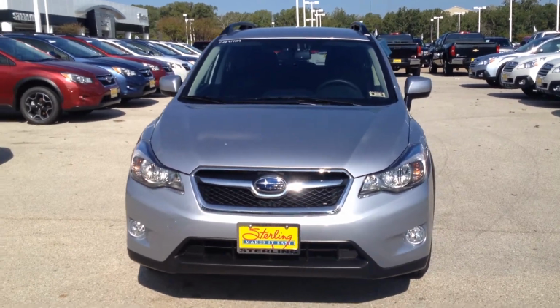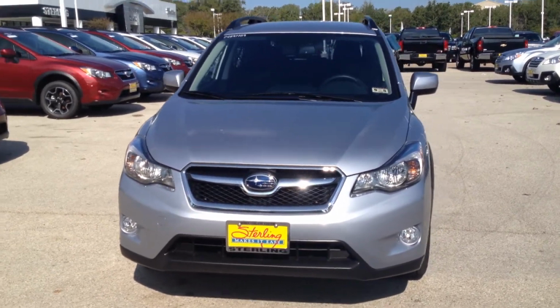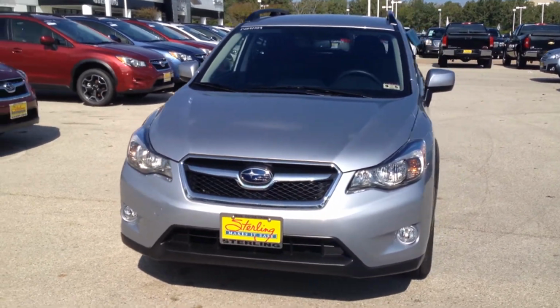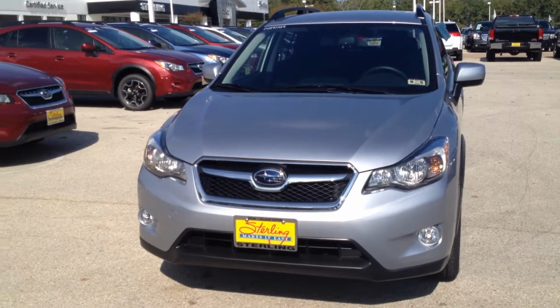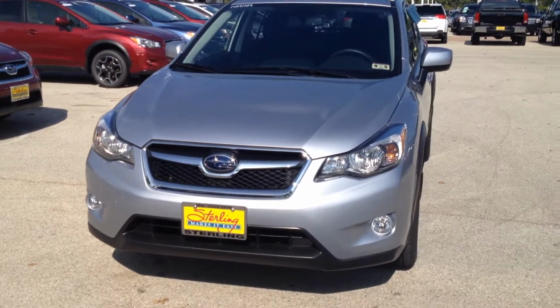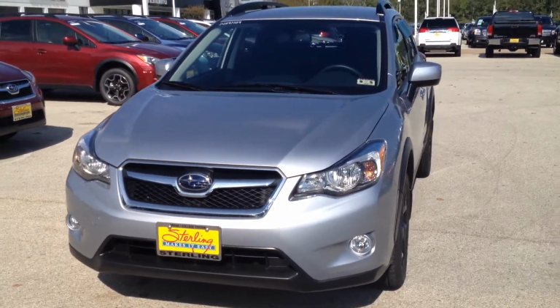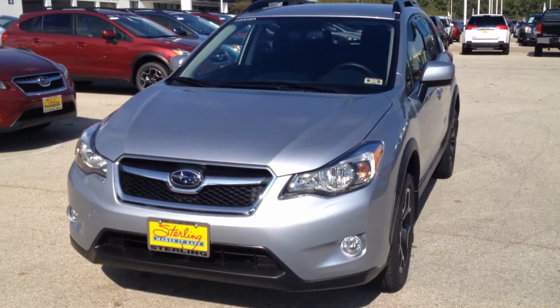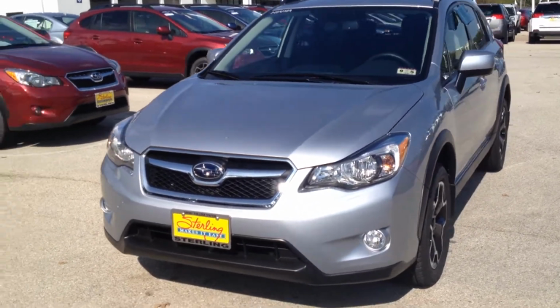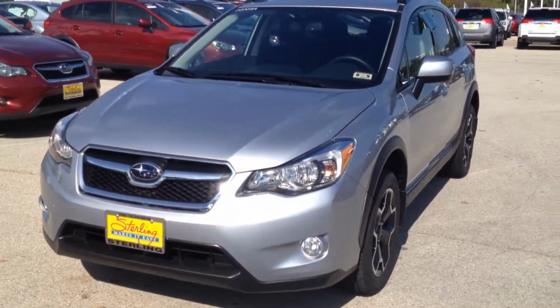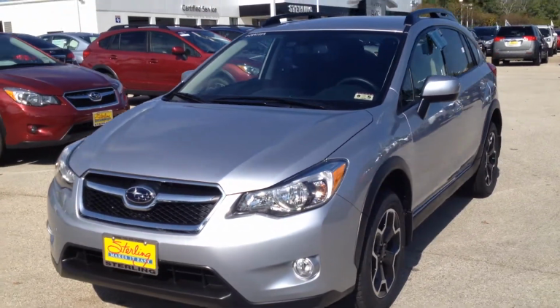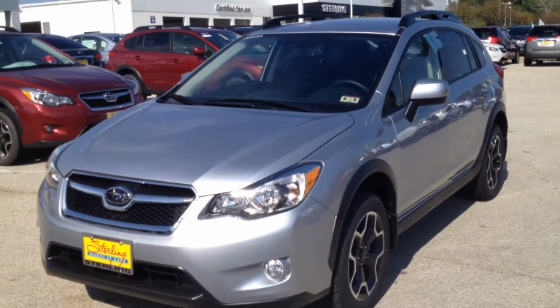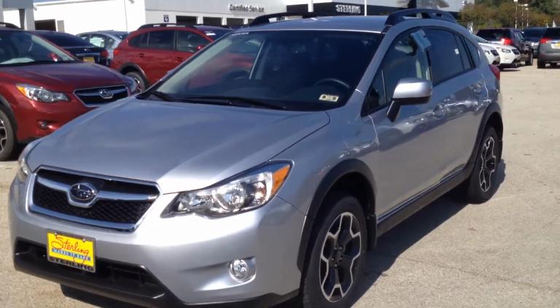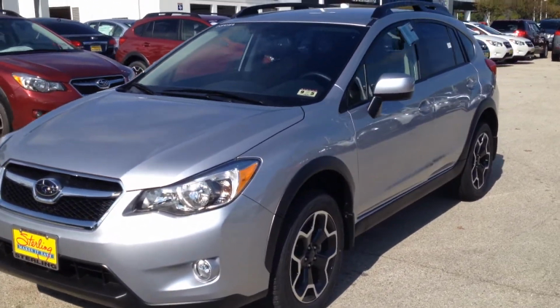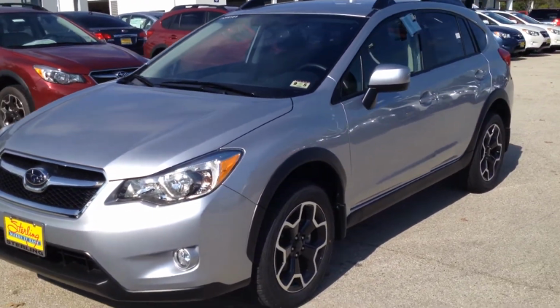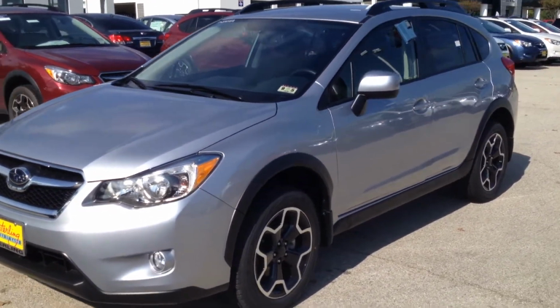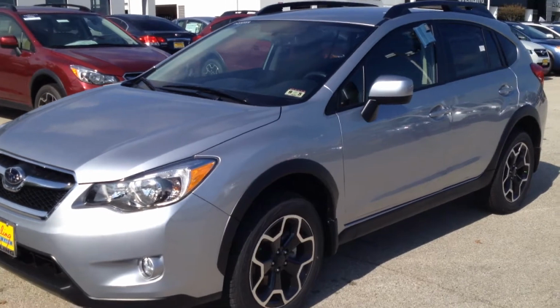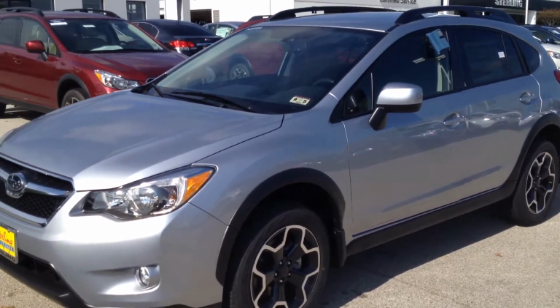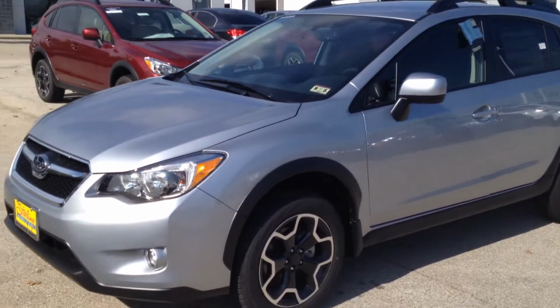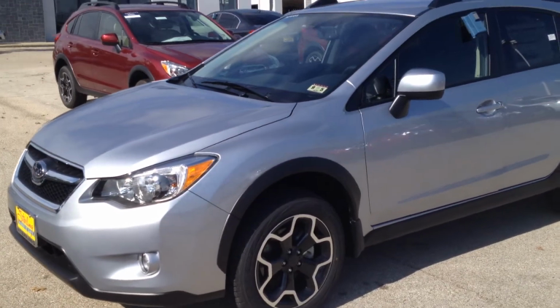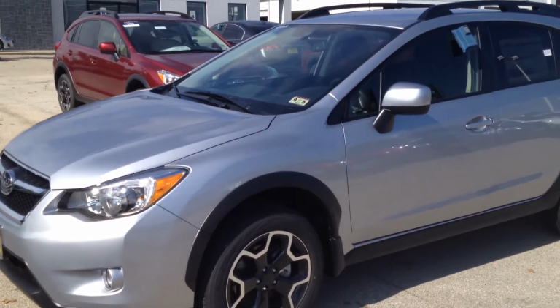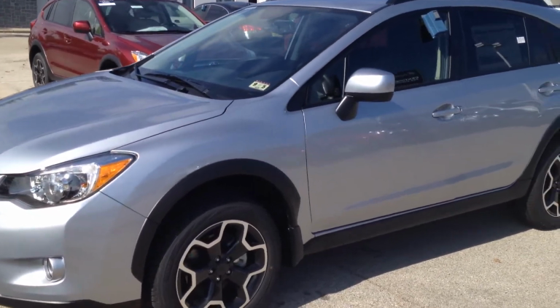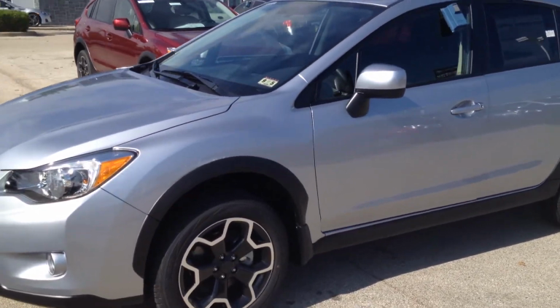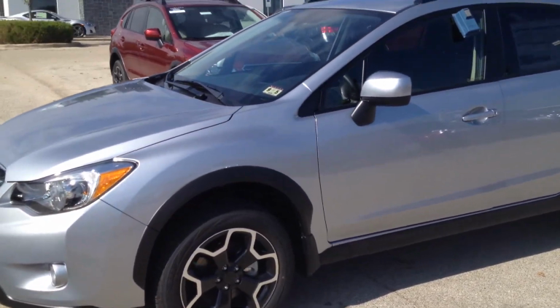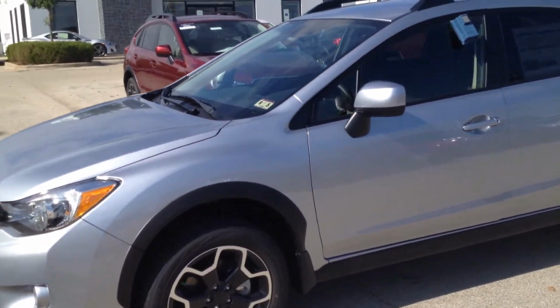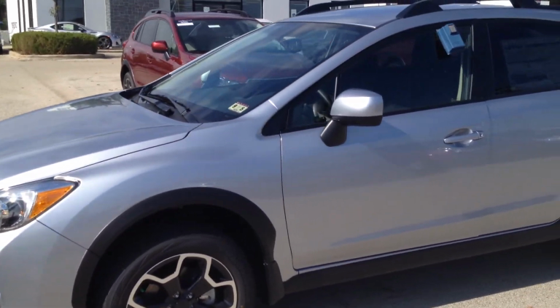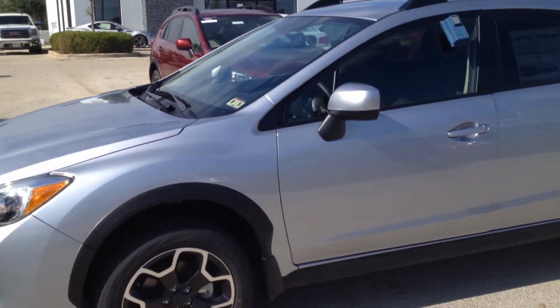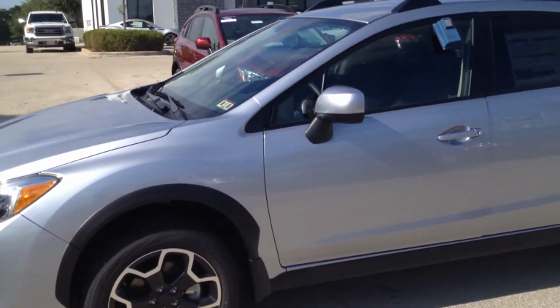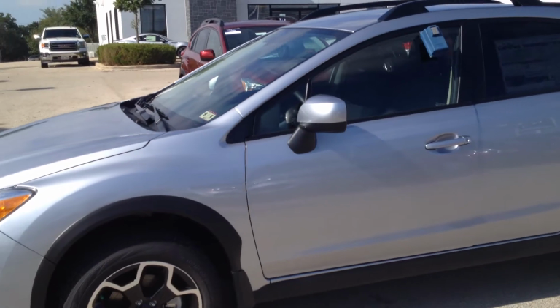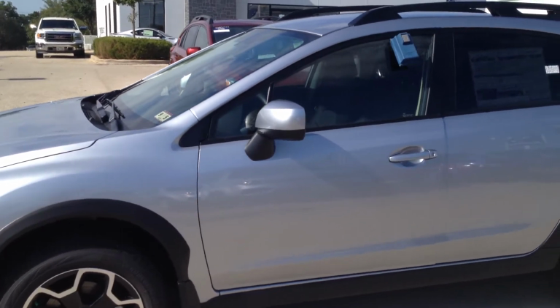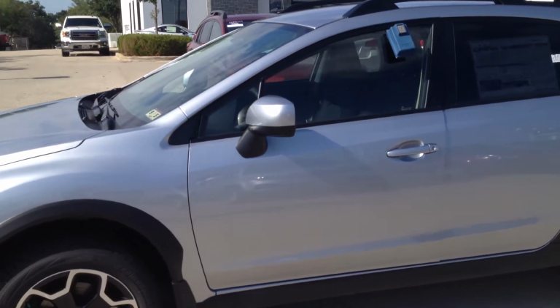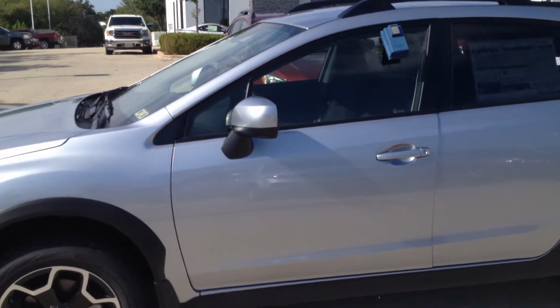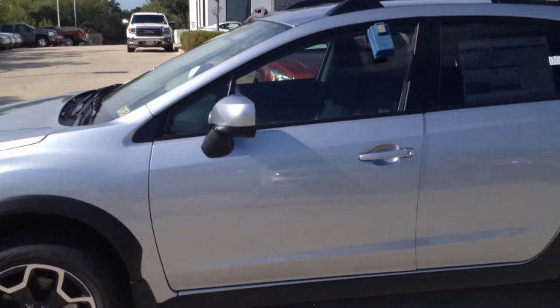This is a 2013 Subaru XV Crosstrek, premium edition, 2 liter, 148 horsepower engine, all wheel drive with CVT transmission.